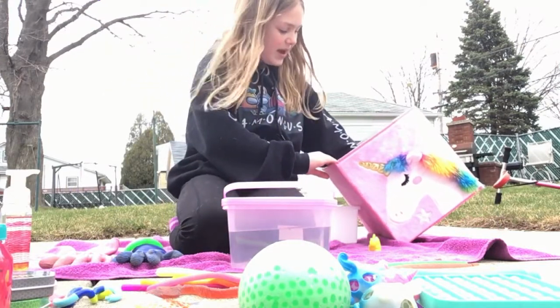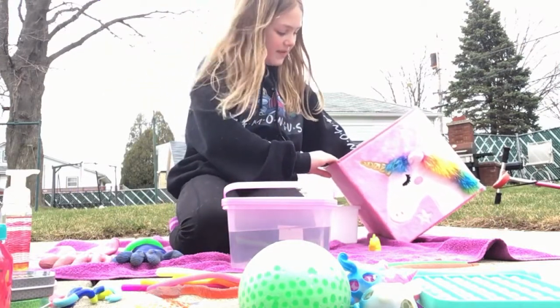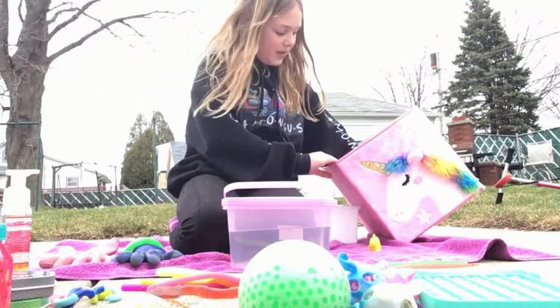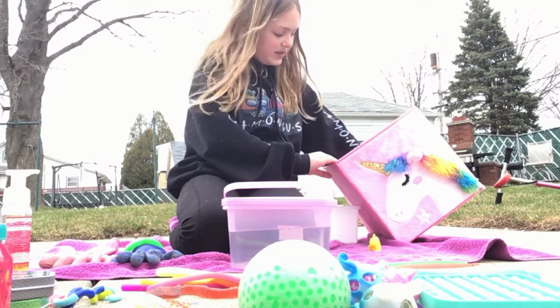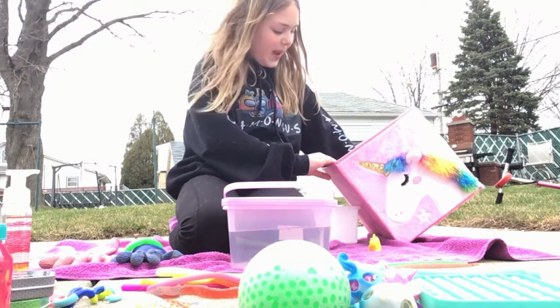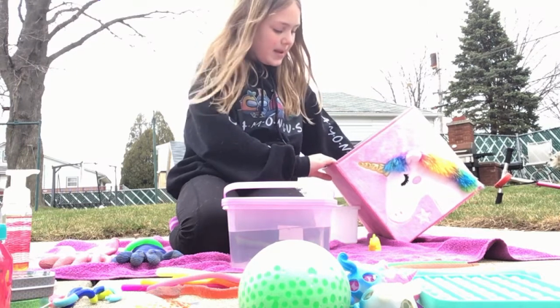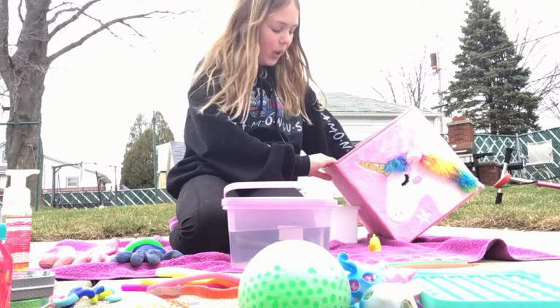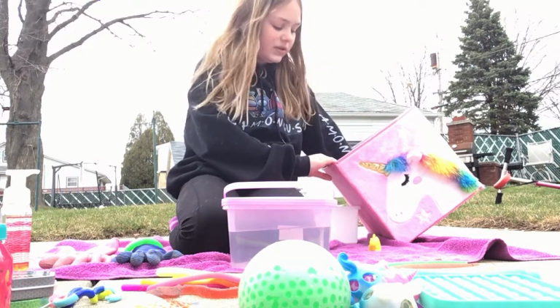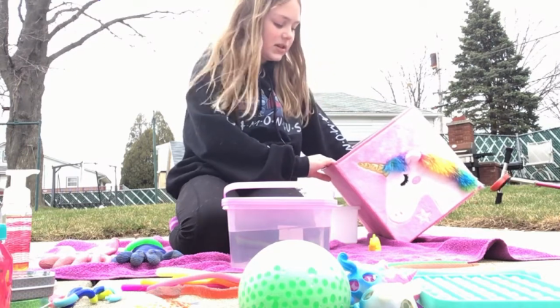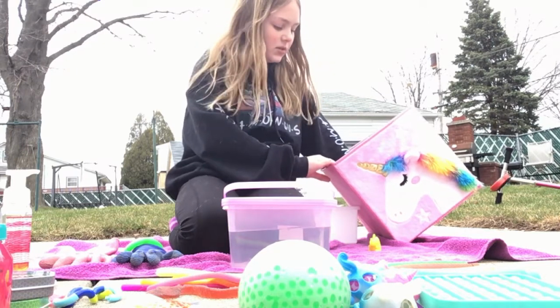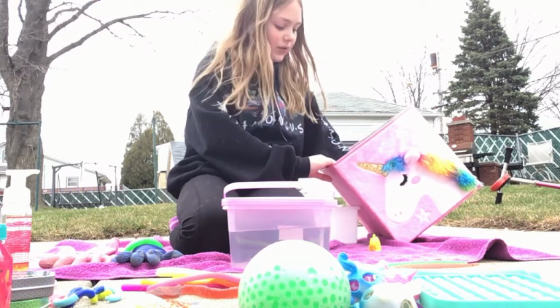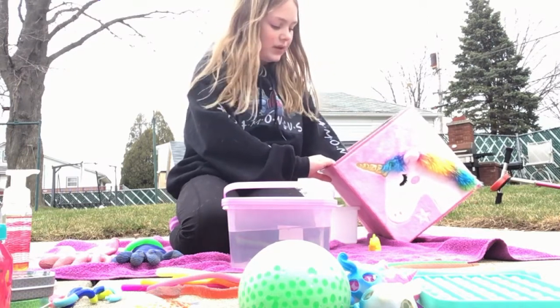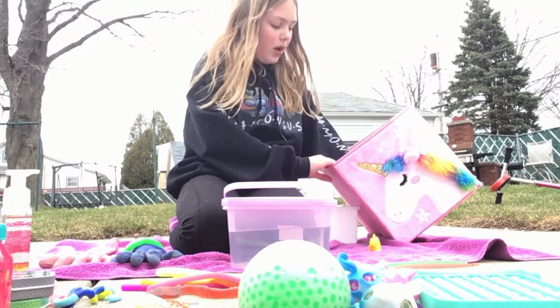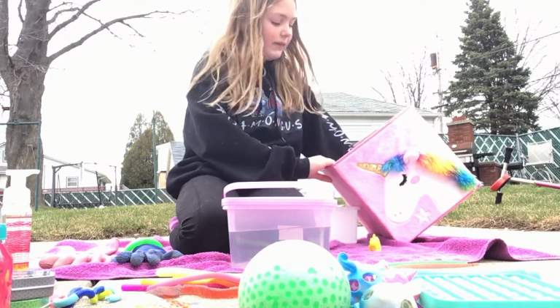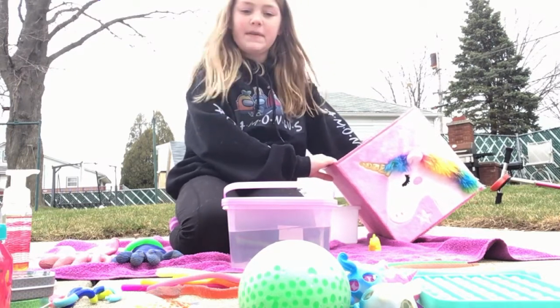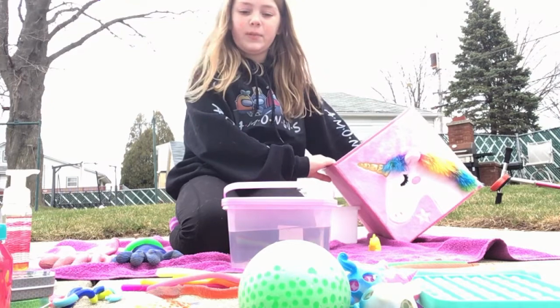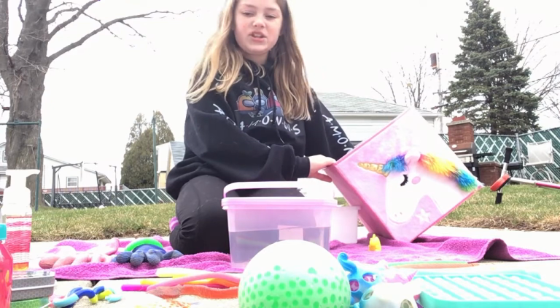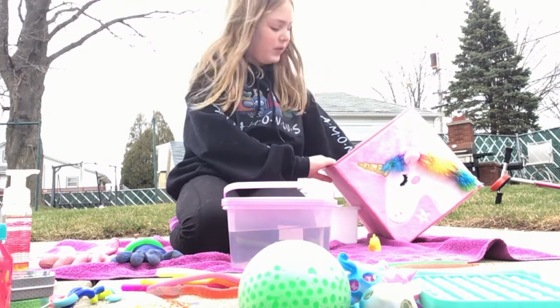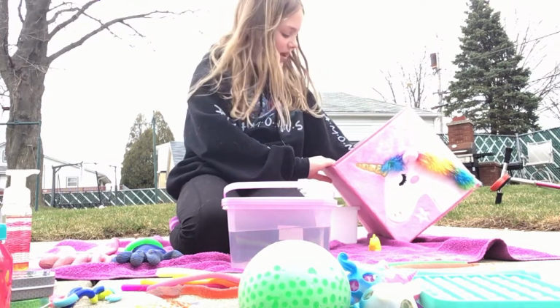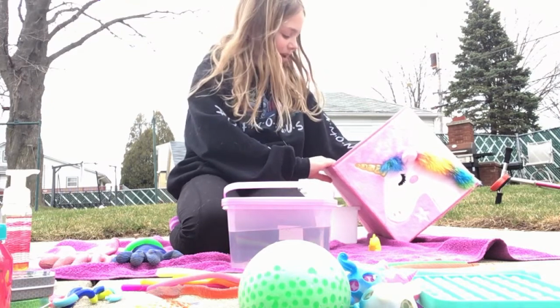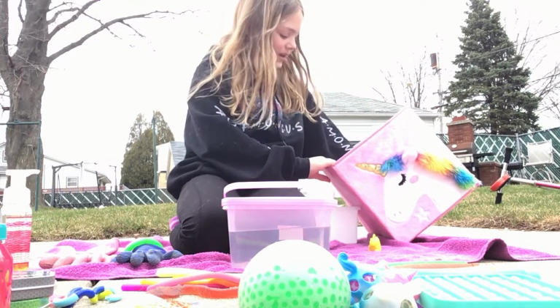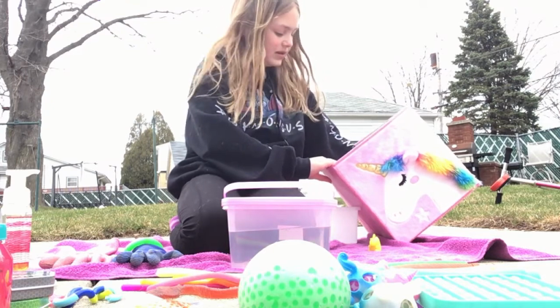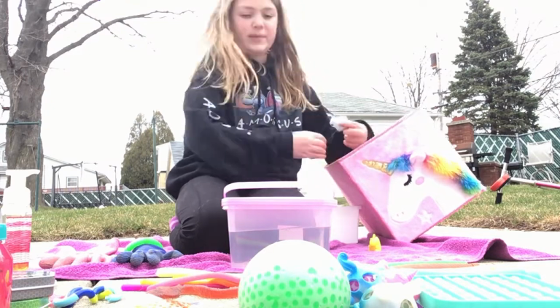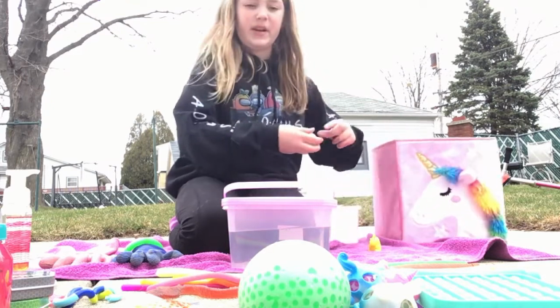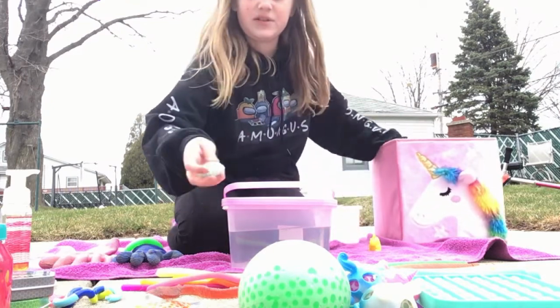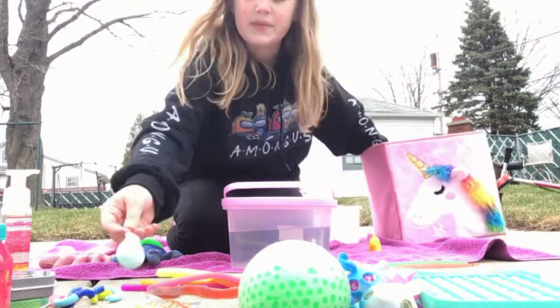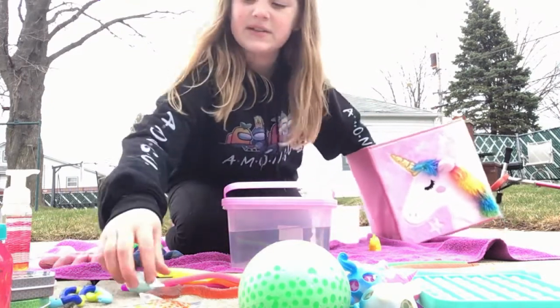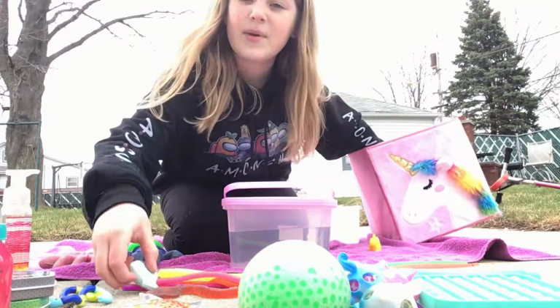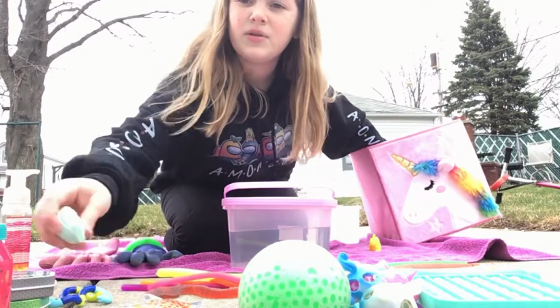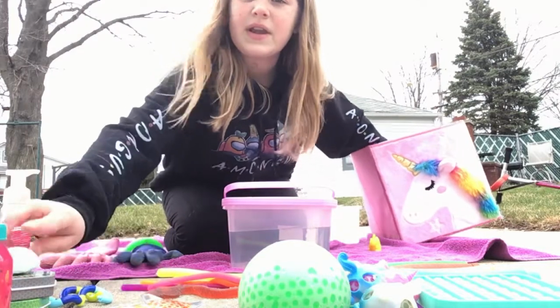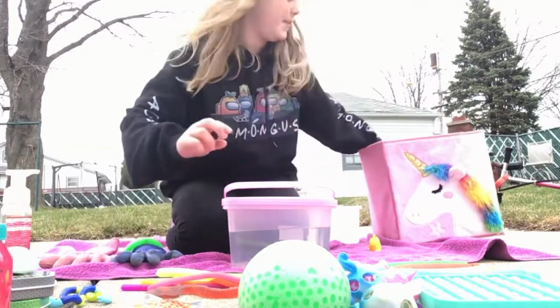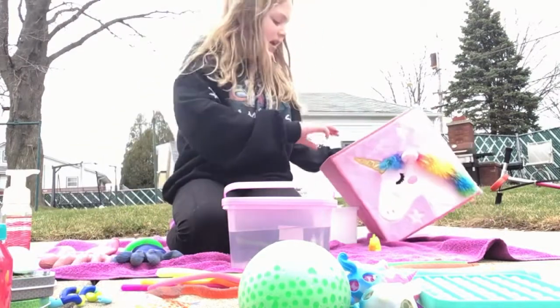Then I have the spiky balls — they're really nice. I also forgot: I have this little putty shell which has putty in it, so that's part of the putty section — putty and slime, just right here on the side.